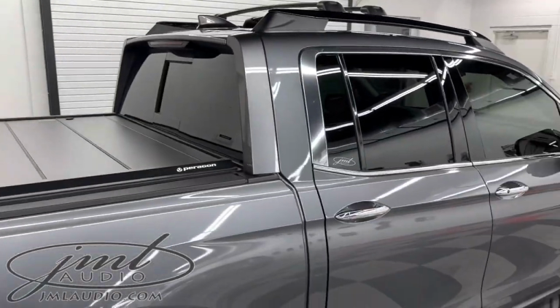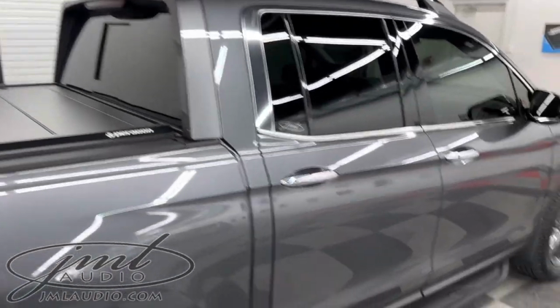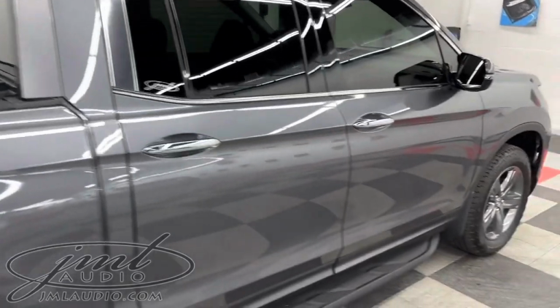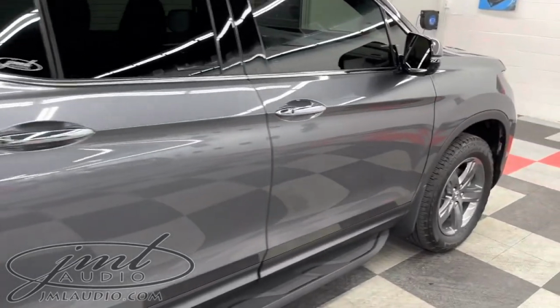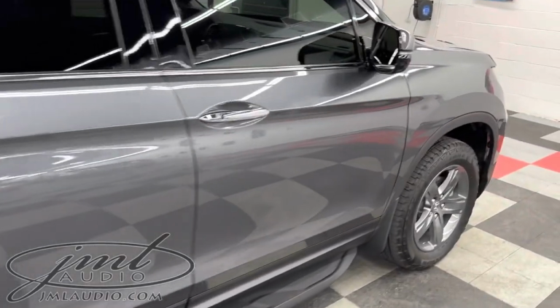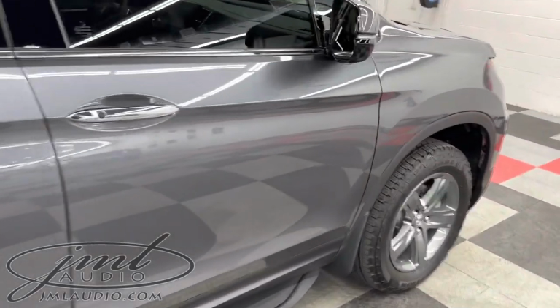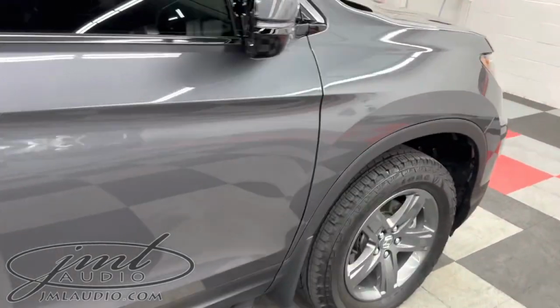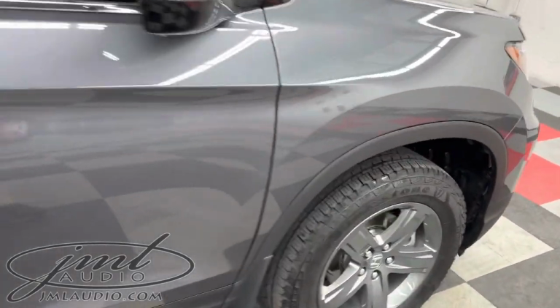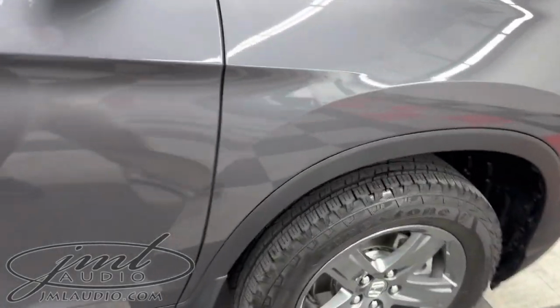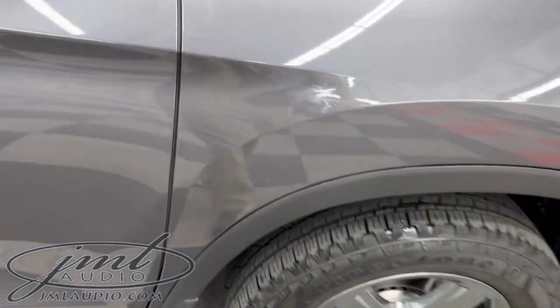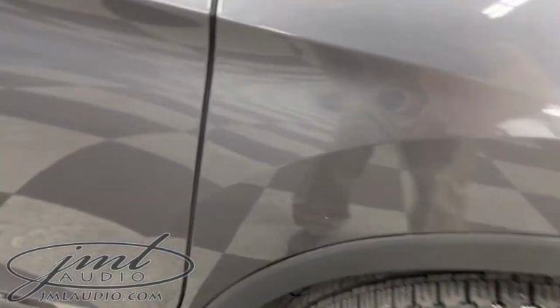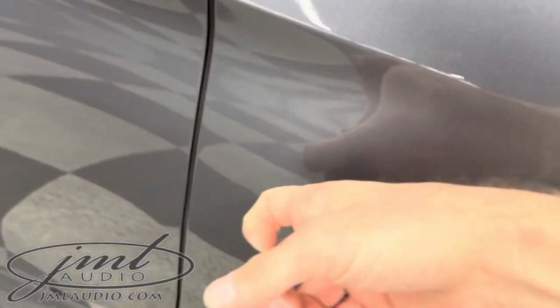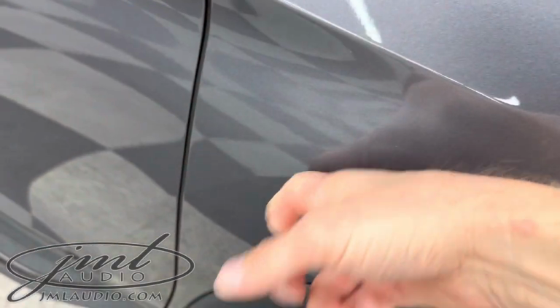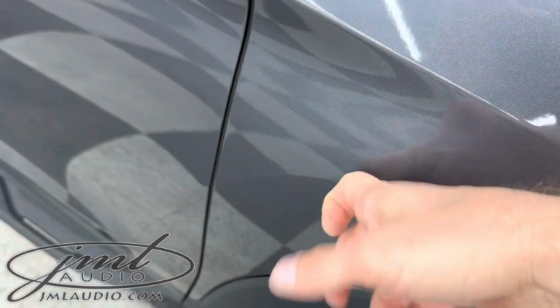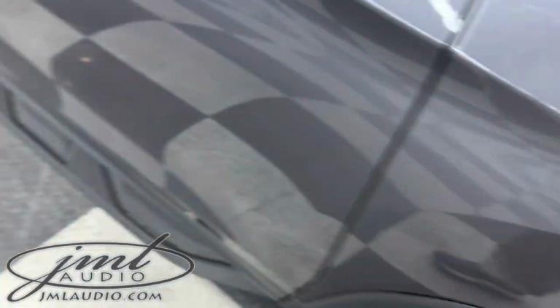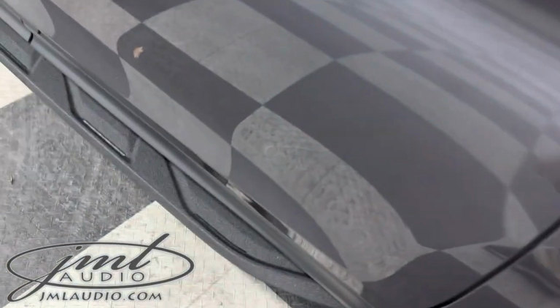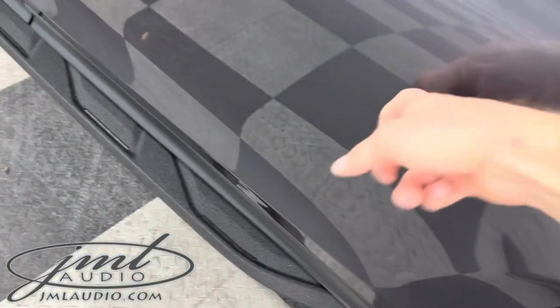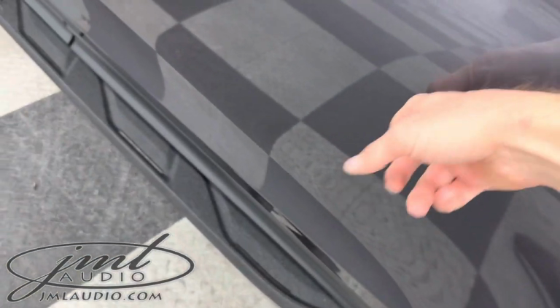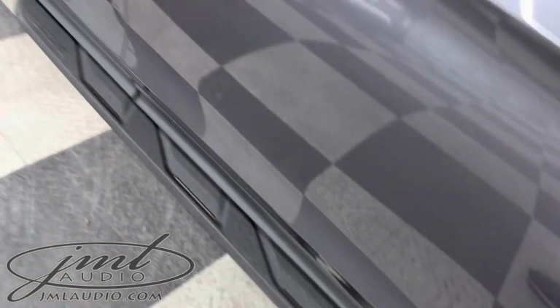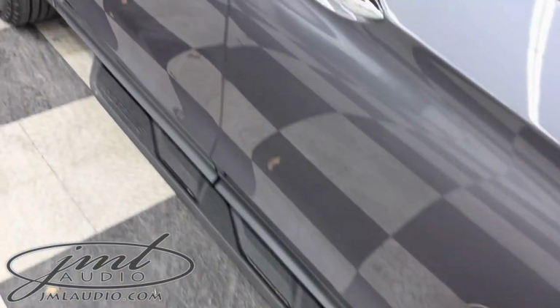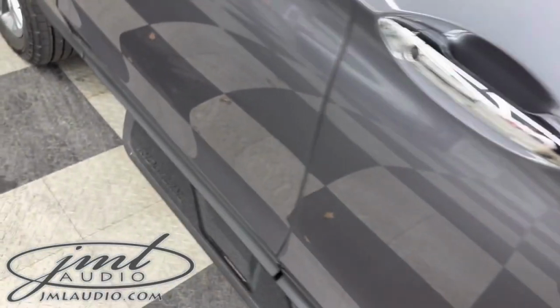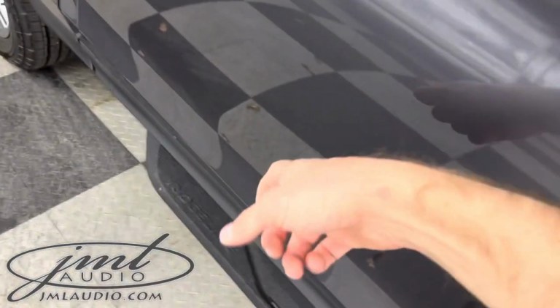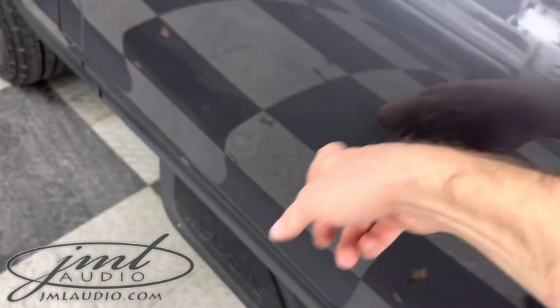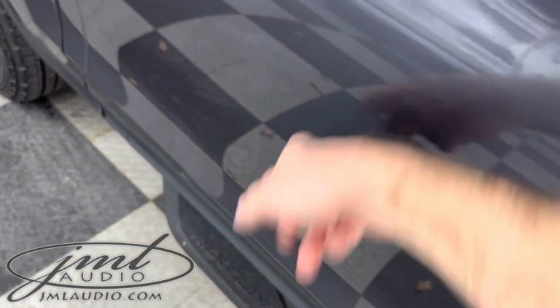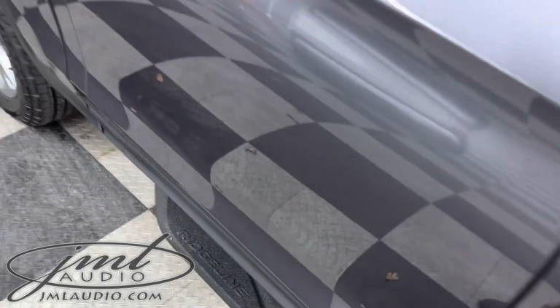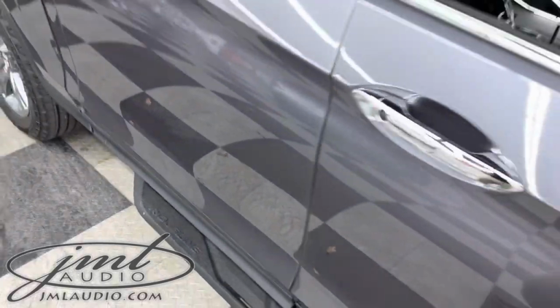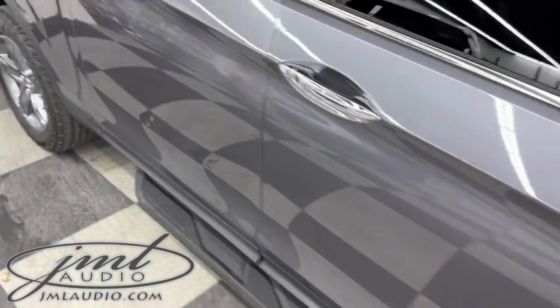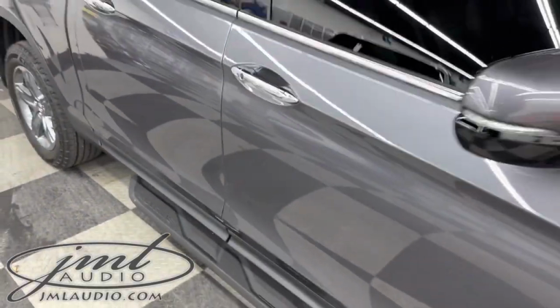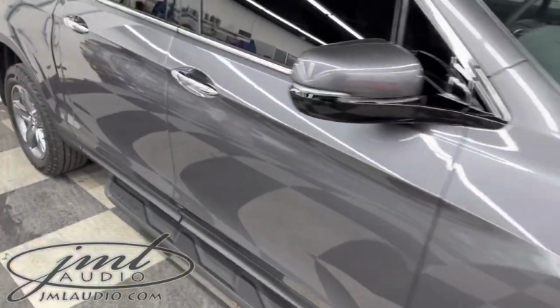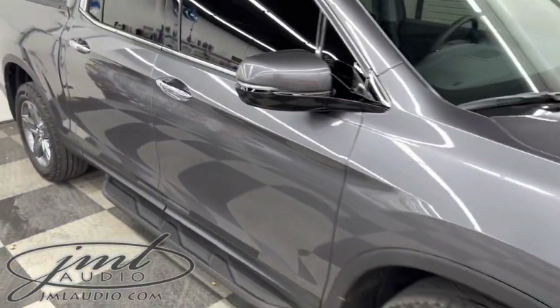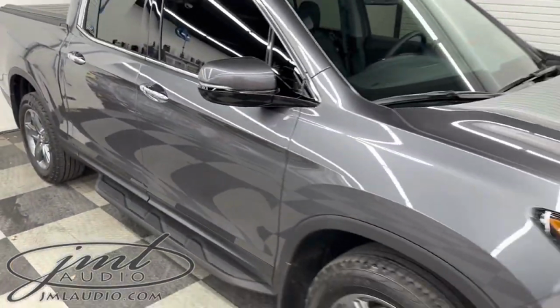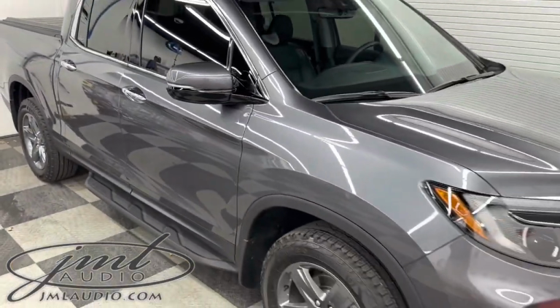Moving on to the doors, we did our Day 3 environmental package on the front and rear, which takes this original tin can and makes it a lot more sound on the front doors as well as the rear doors, to improve the sound quality and ride quality for the specific client.